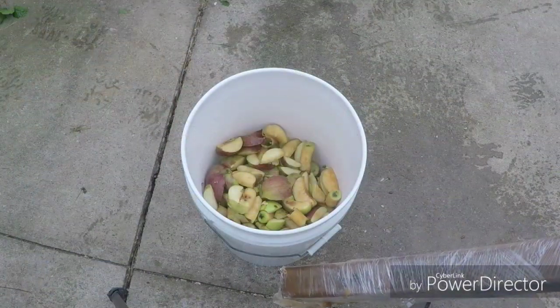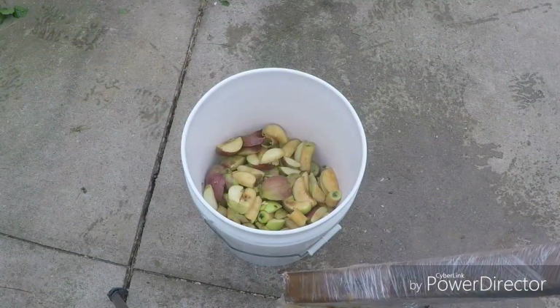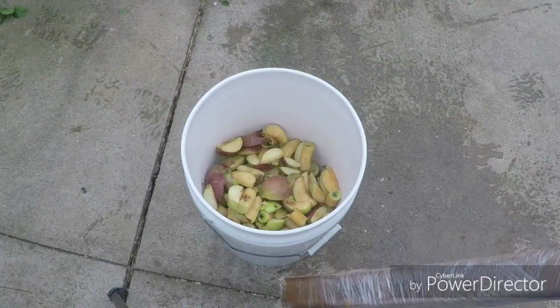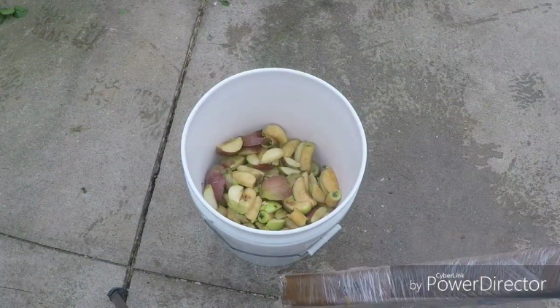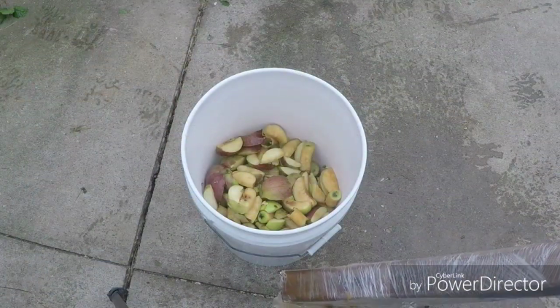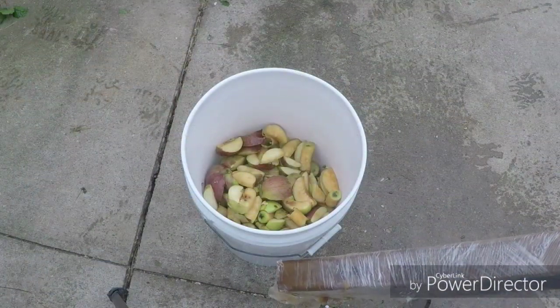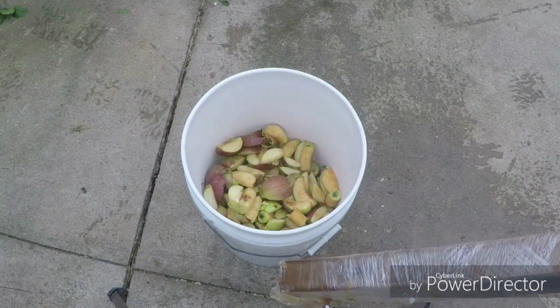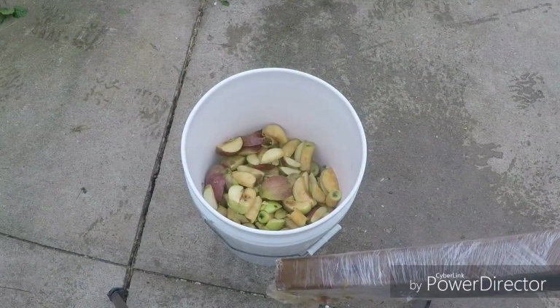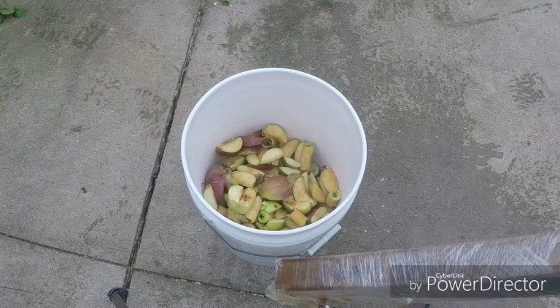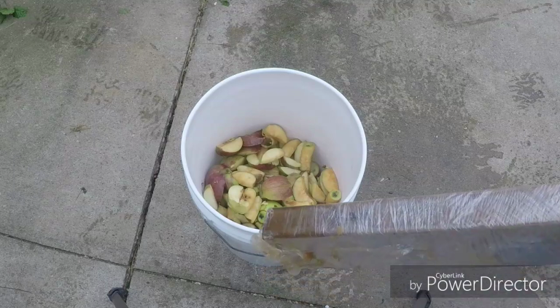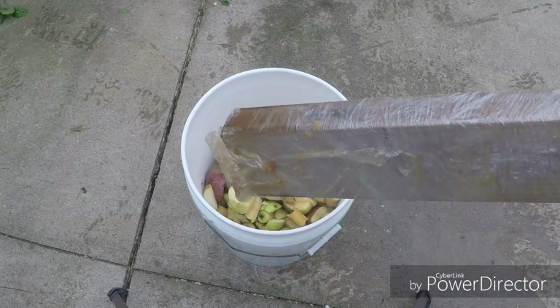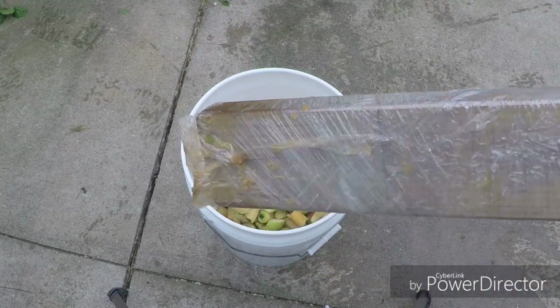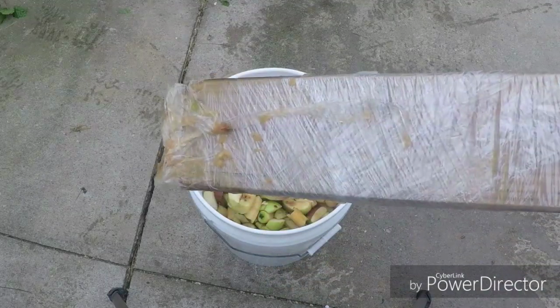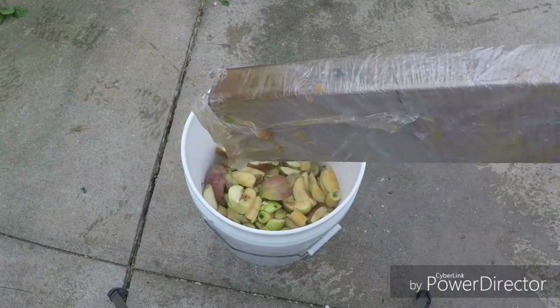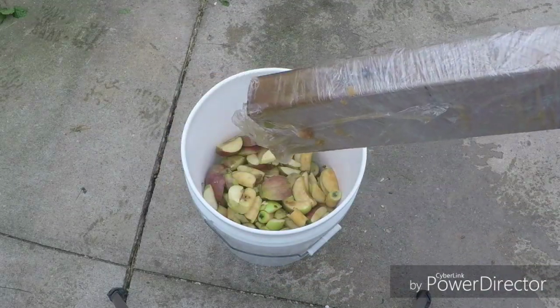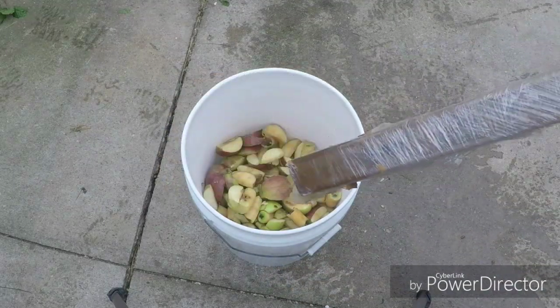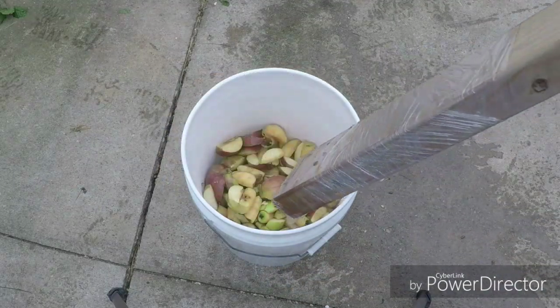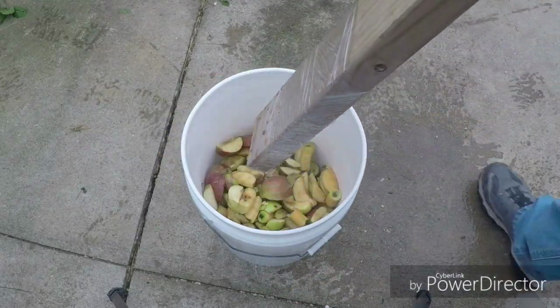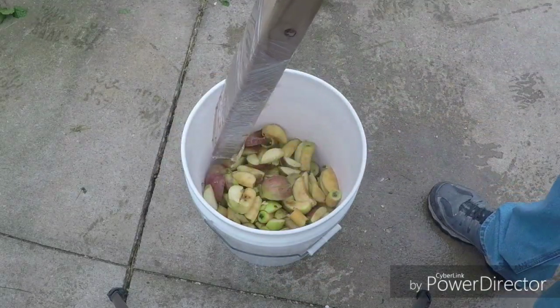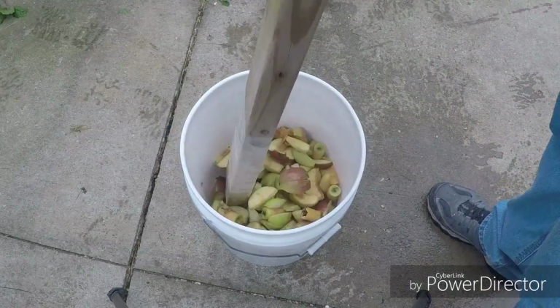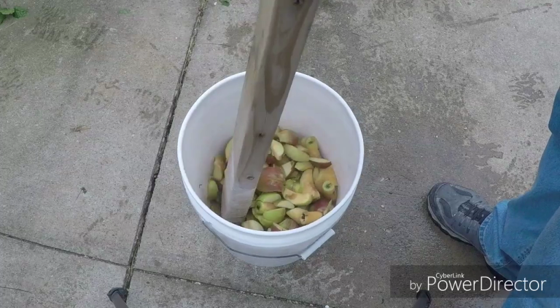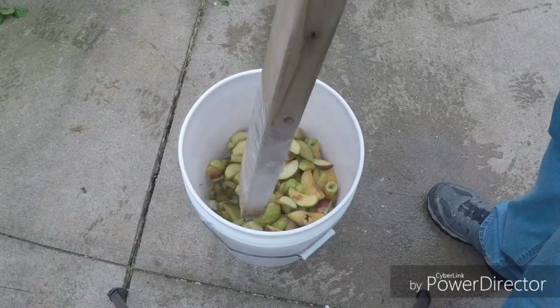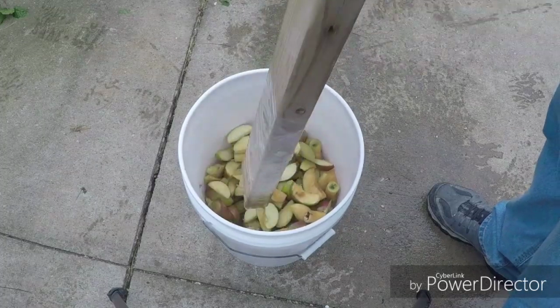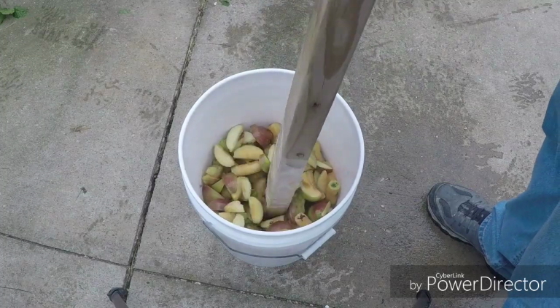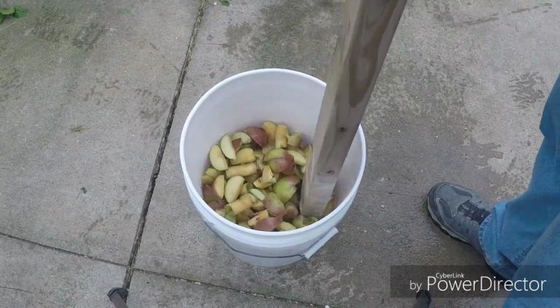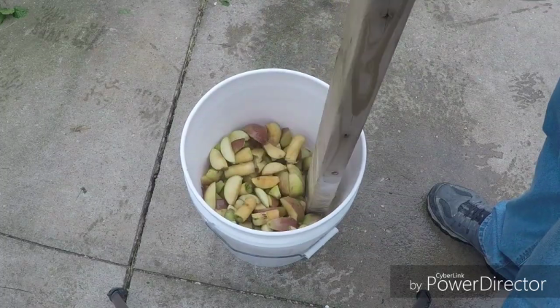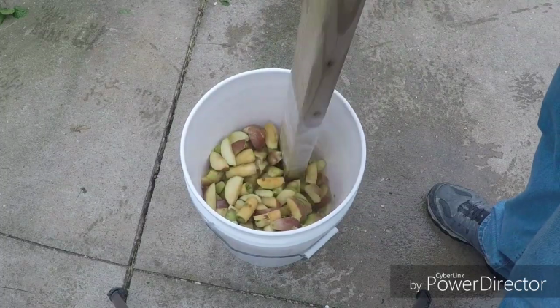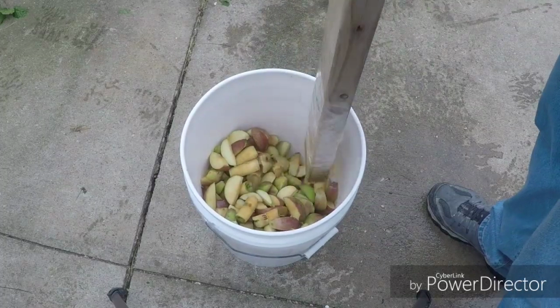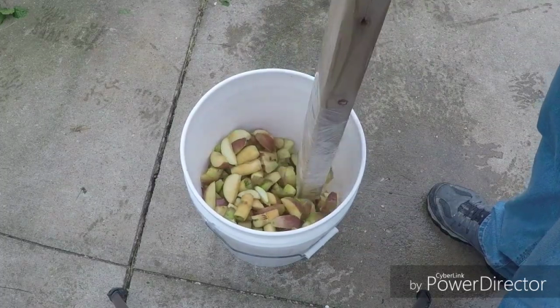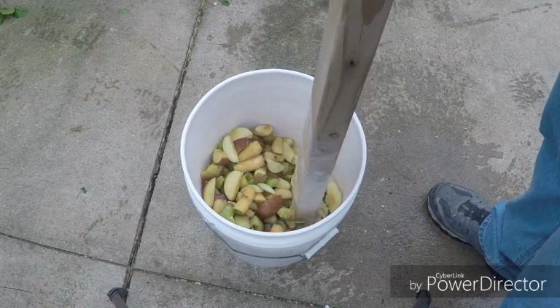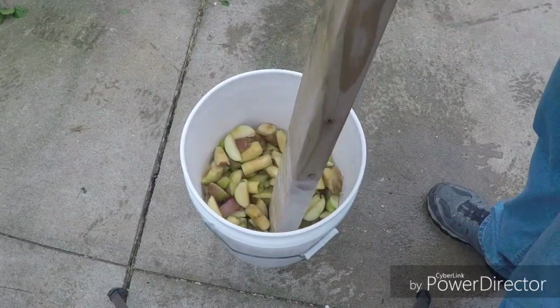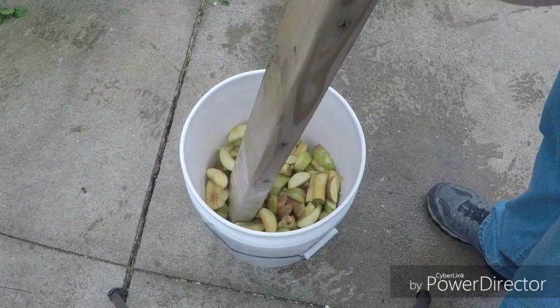First thing we got to do — smash the apples. I'm gonna accomplish that with this high-tech 2x4 wrapped in saran wrap.